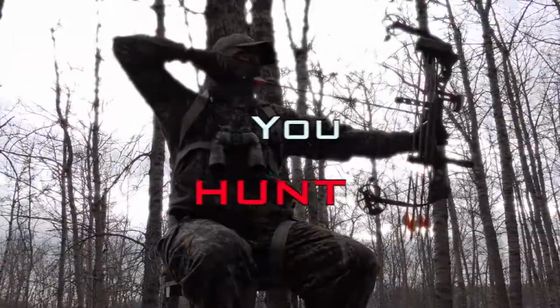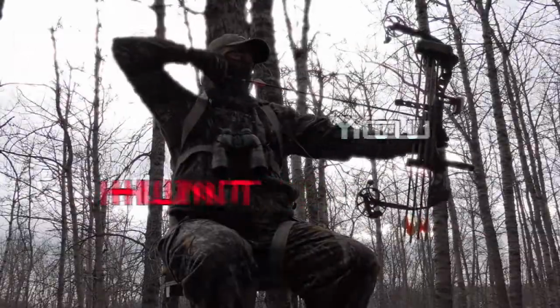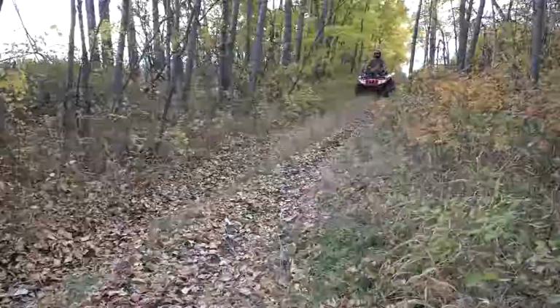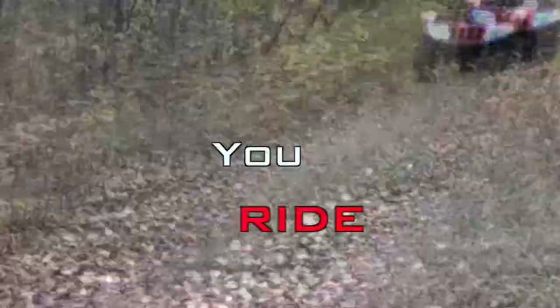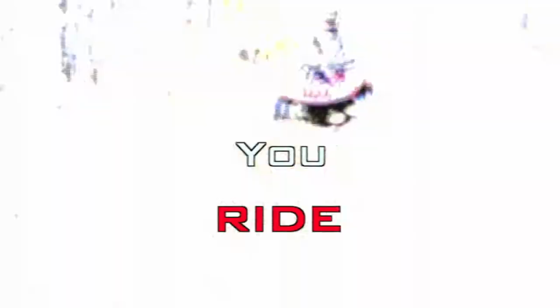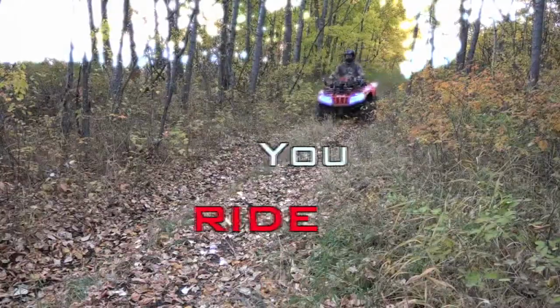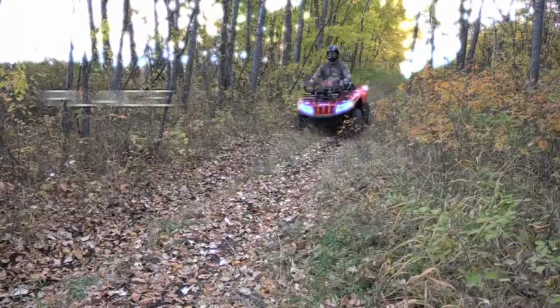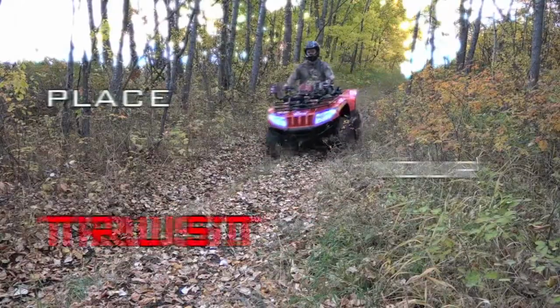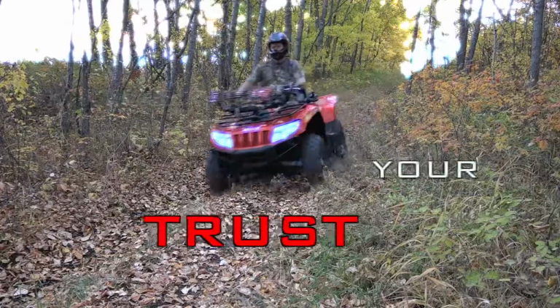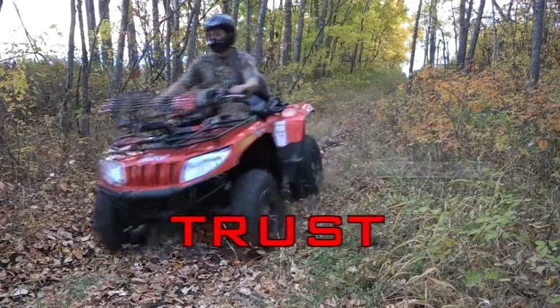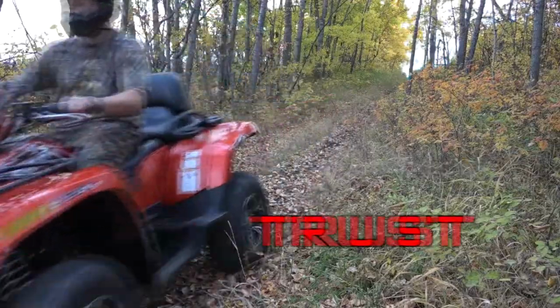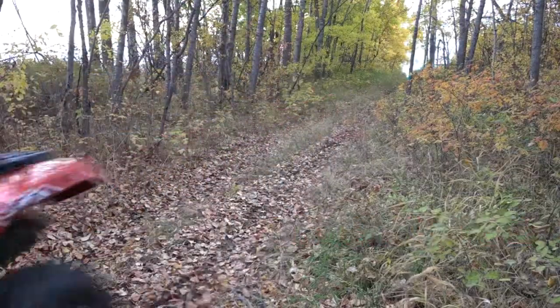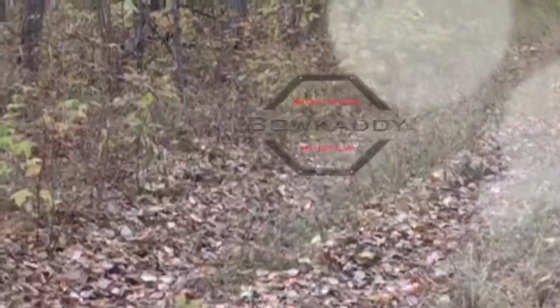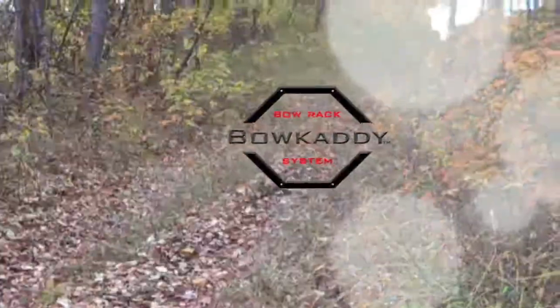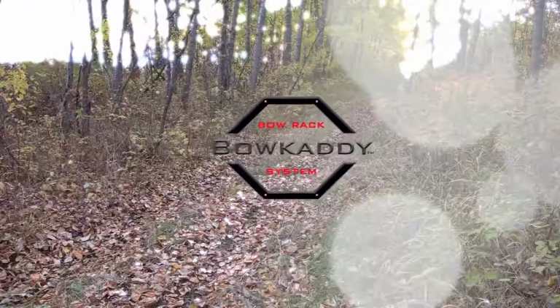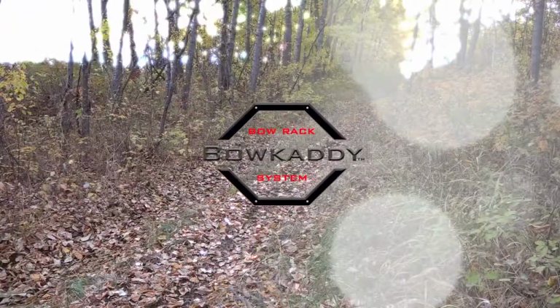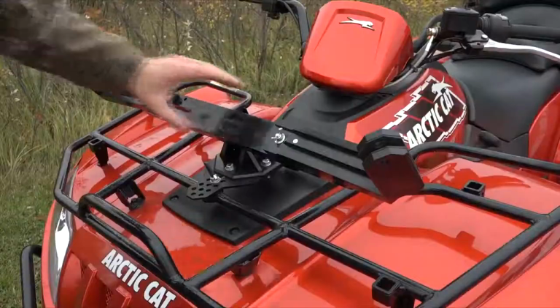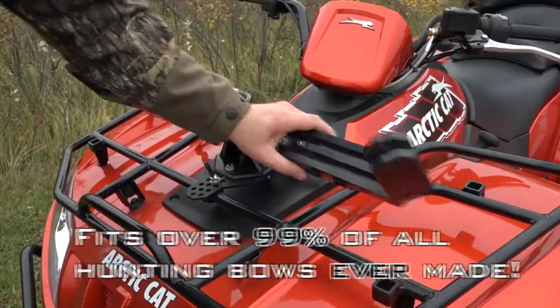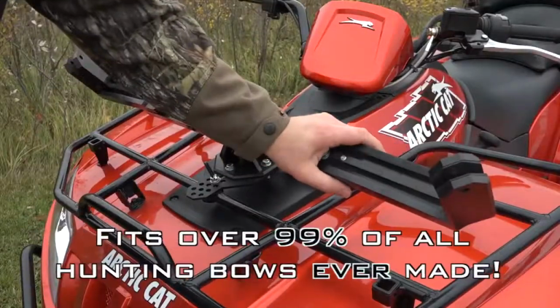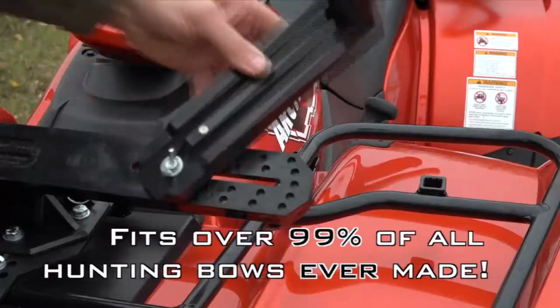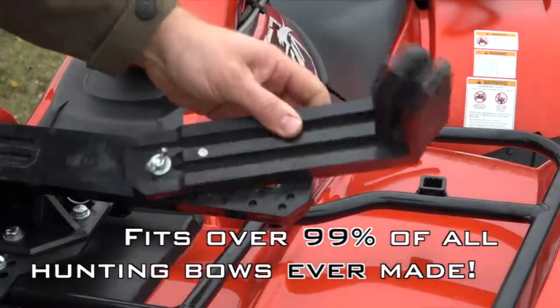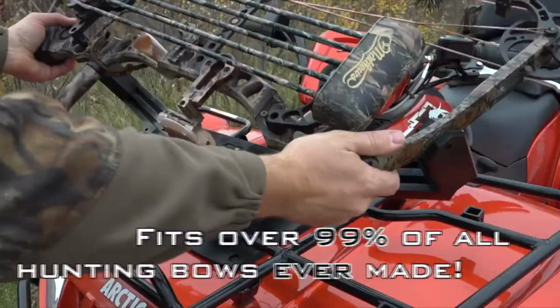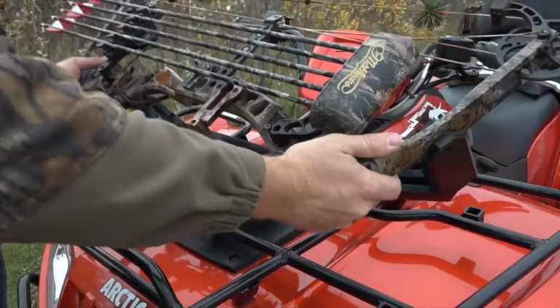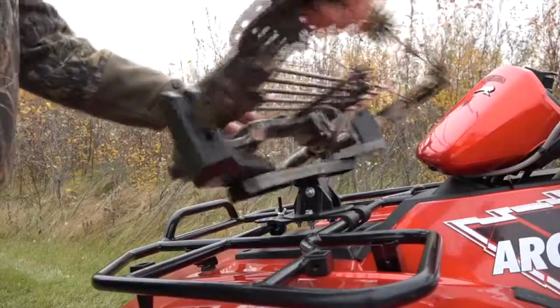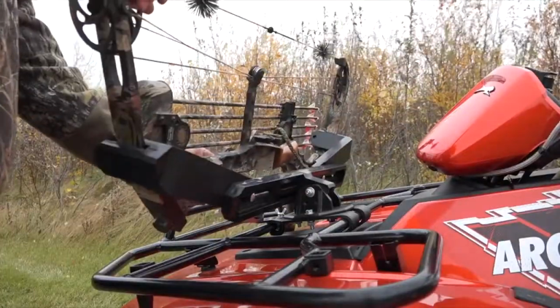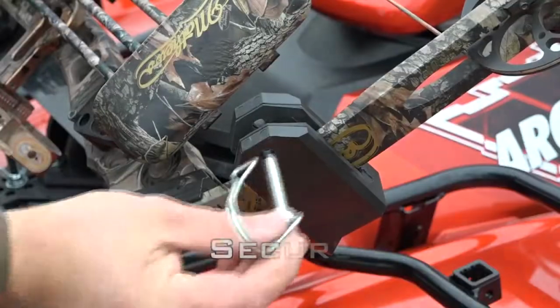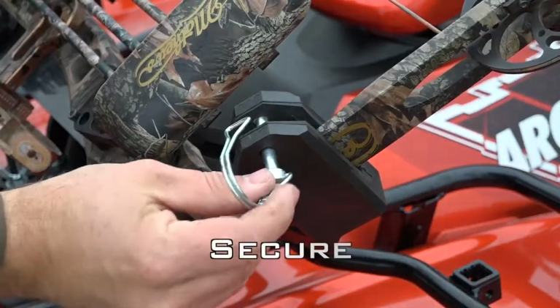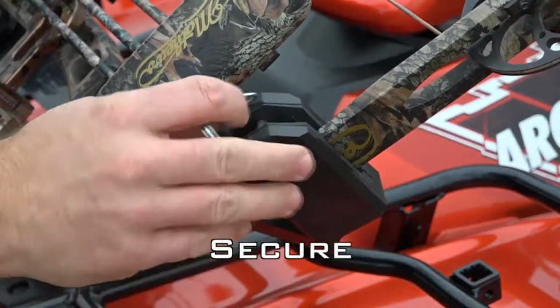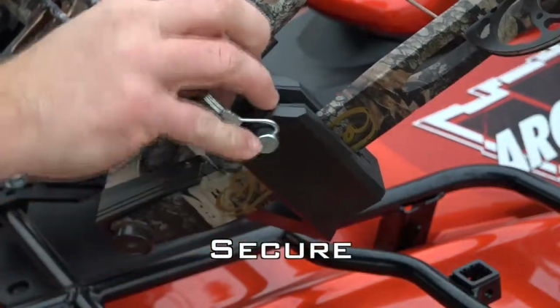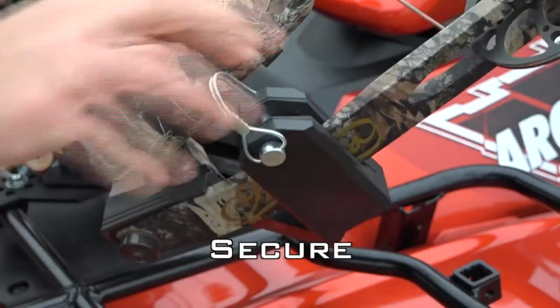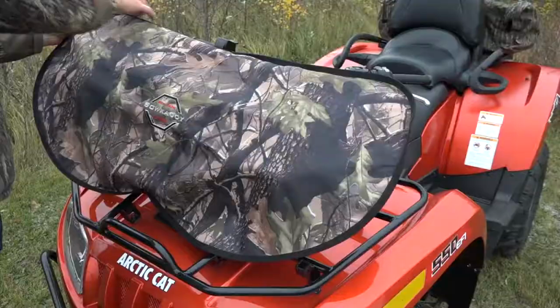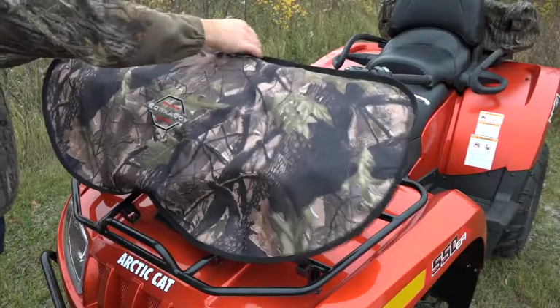If you bow hunt, and if you ride, then place your trust with the best rack in the woods. Bowcaddy quickly adjusts to the unique spacing and limb angles of your bow. Keep mud and debris from spoiling your hunt with the Bowcaddy Bow Cover.